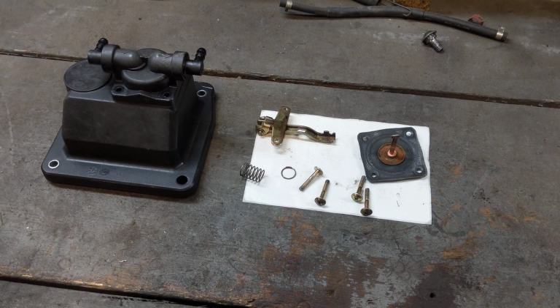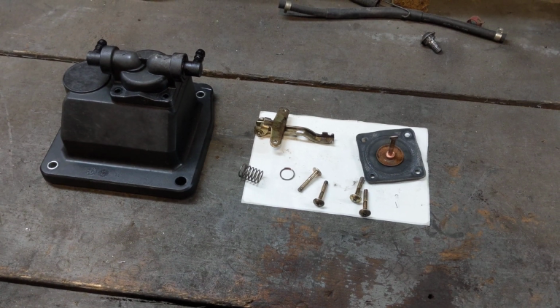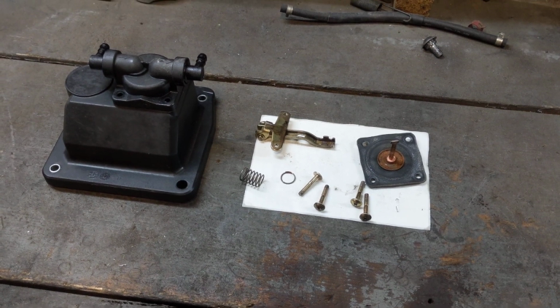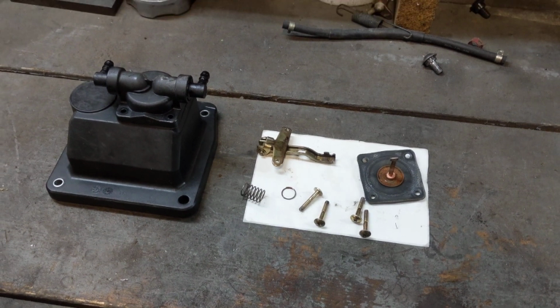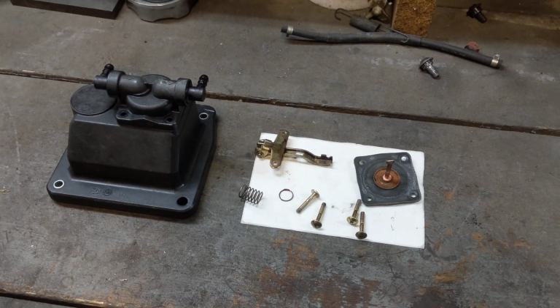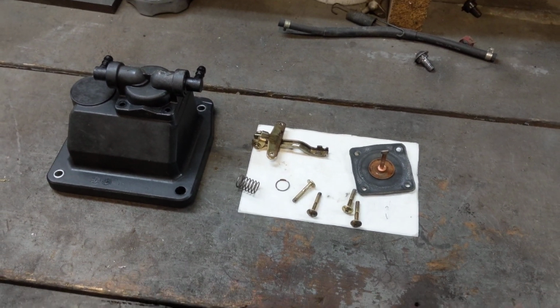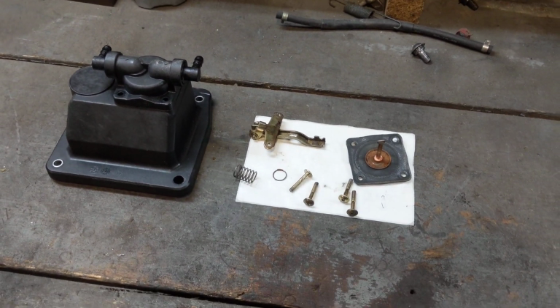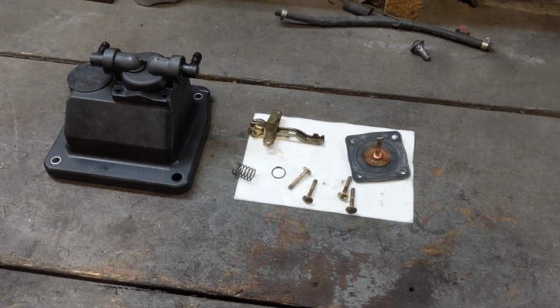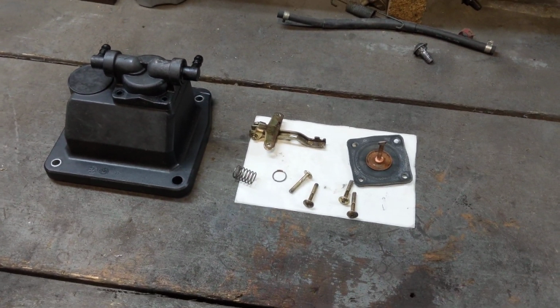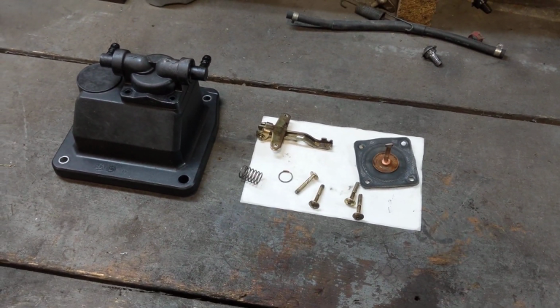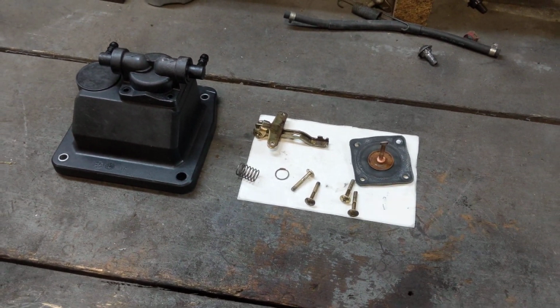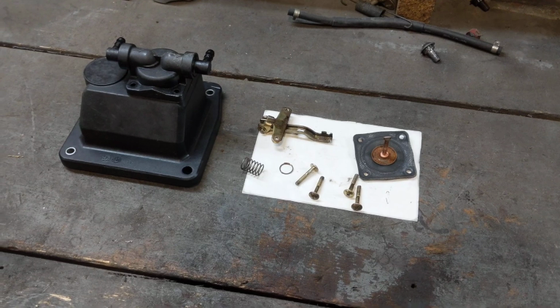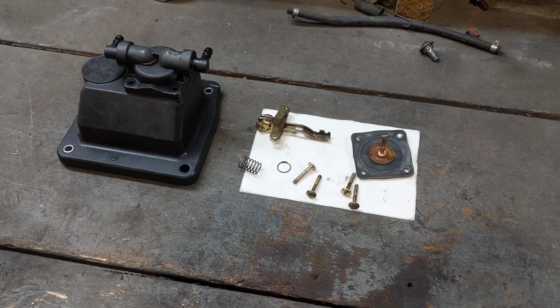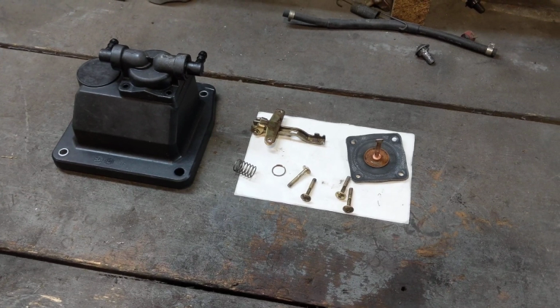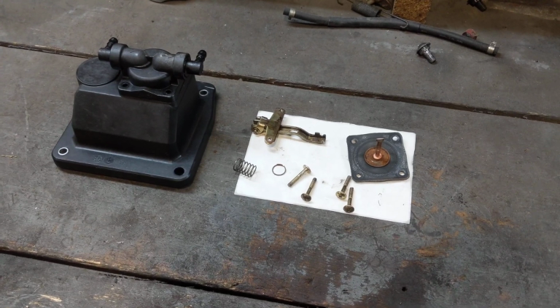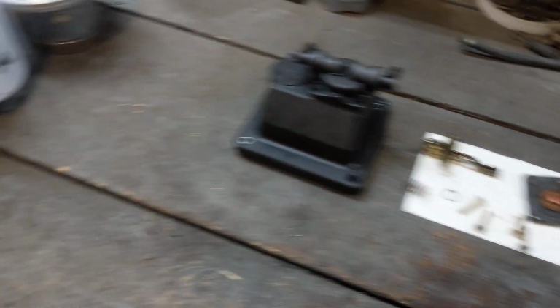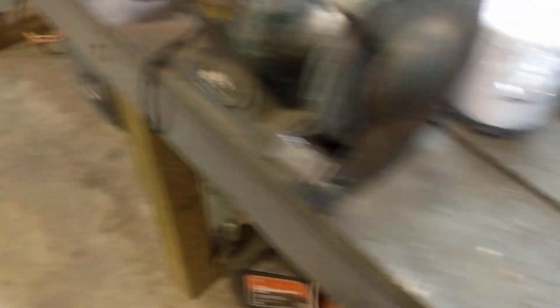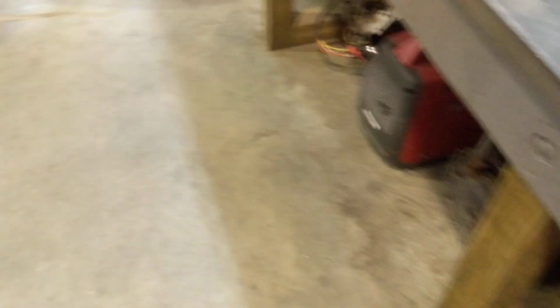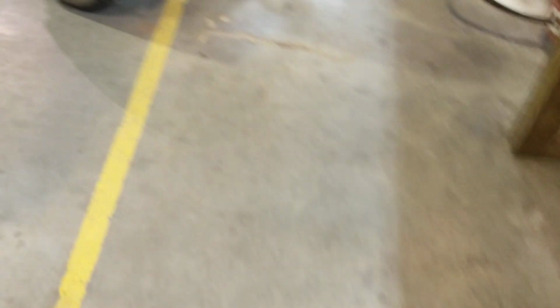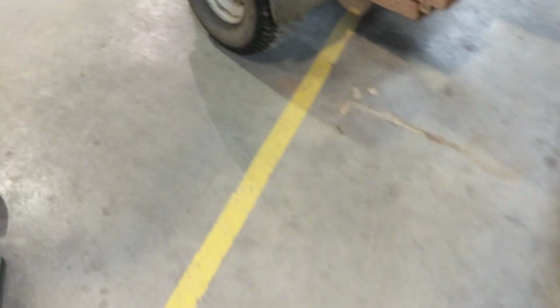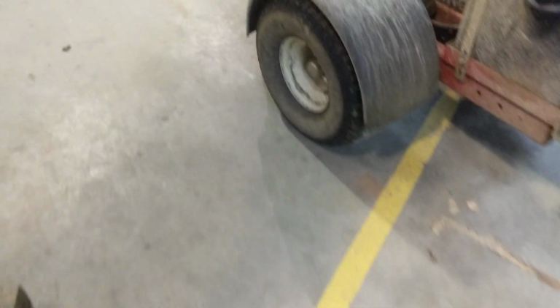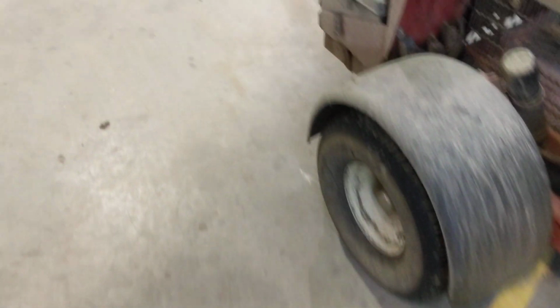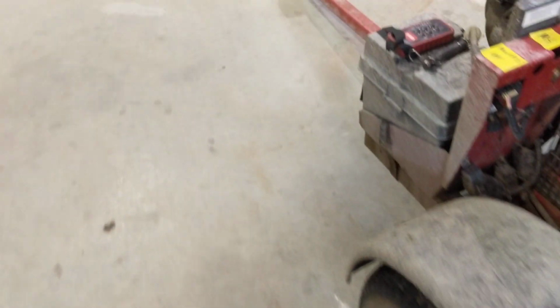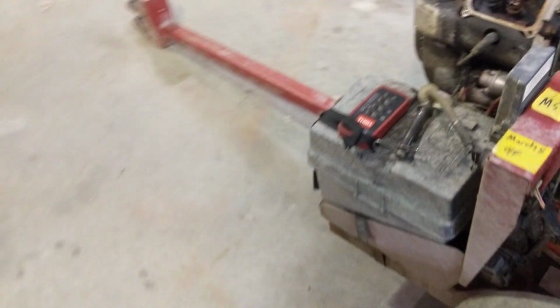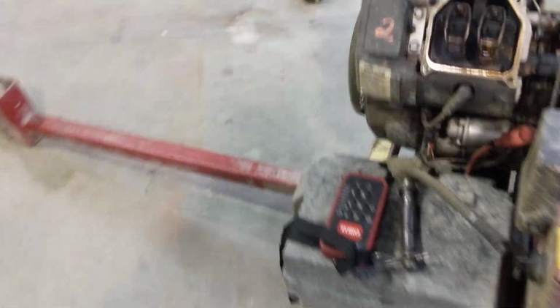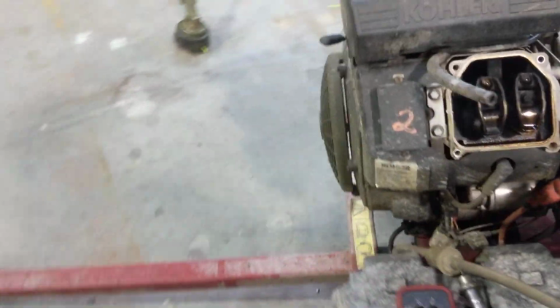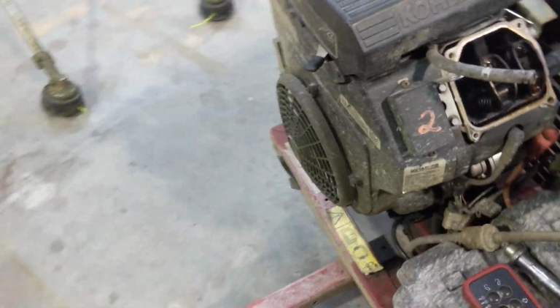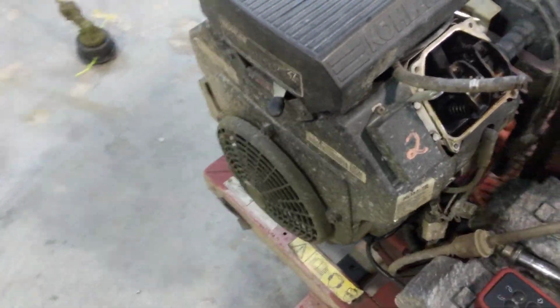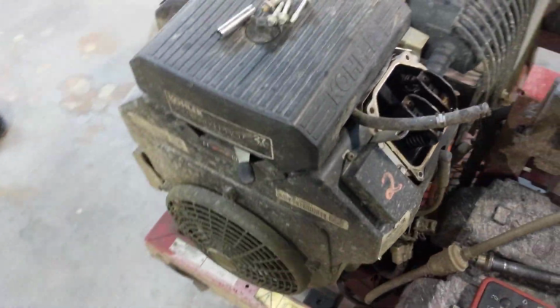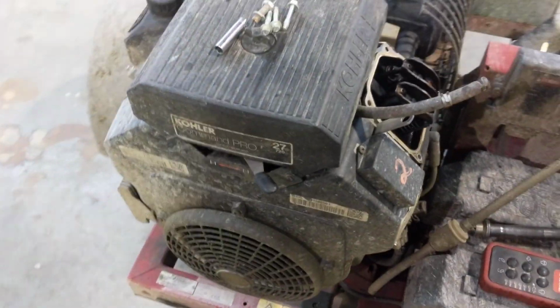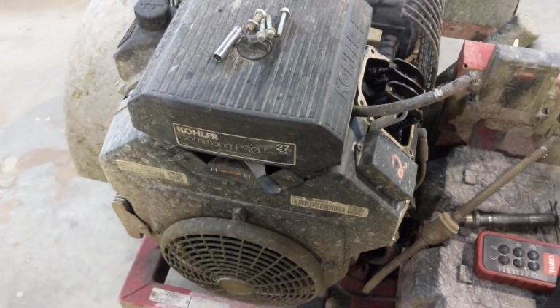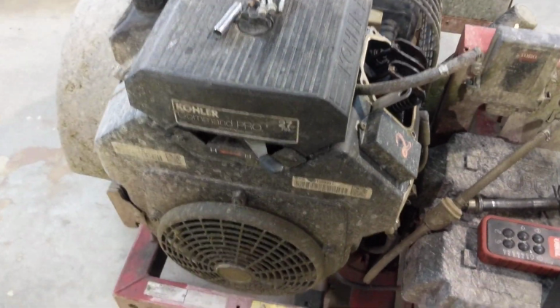Hey guys, Machines of Metal here. Just working on this Kohler CH740 27 horsepower V-twin engine on this Toro blower, this Toro Pro Blow.